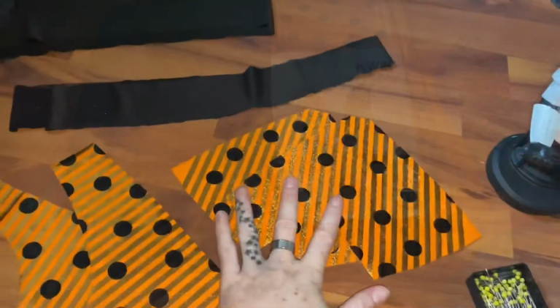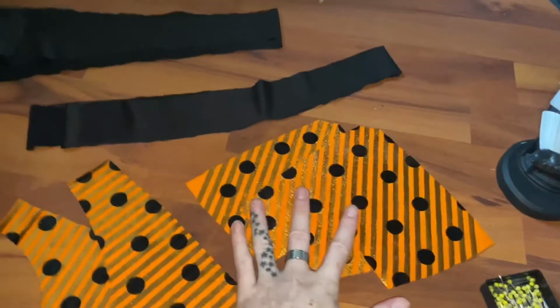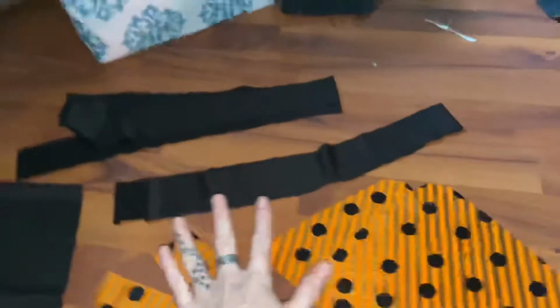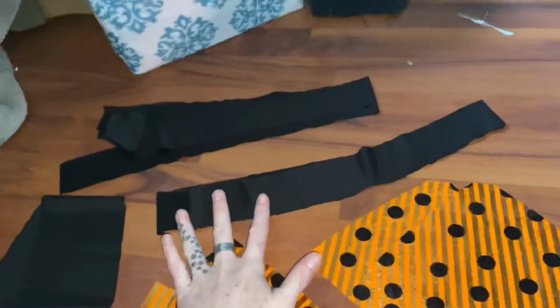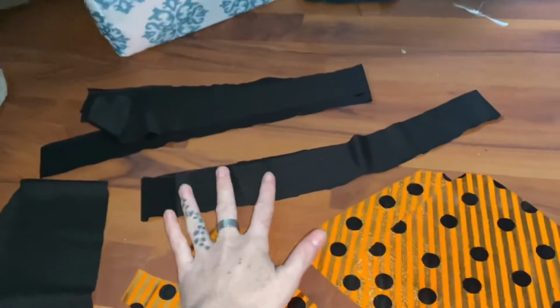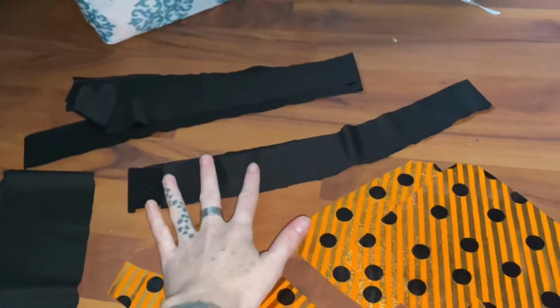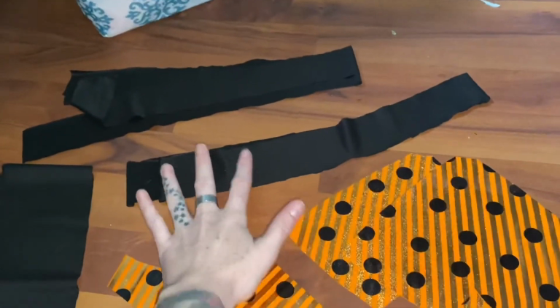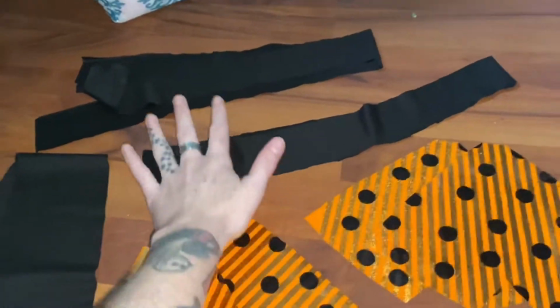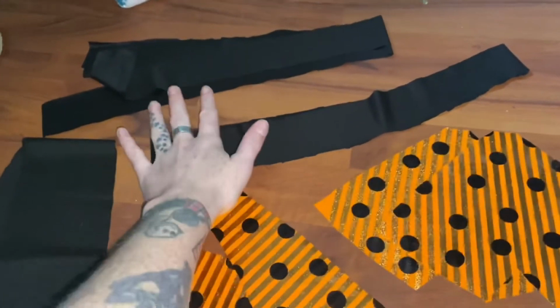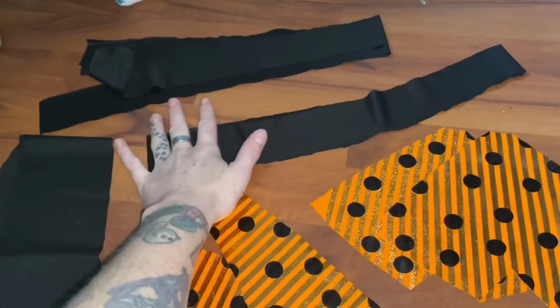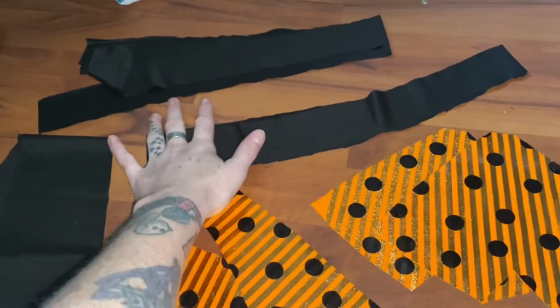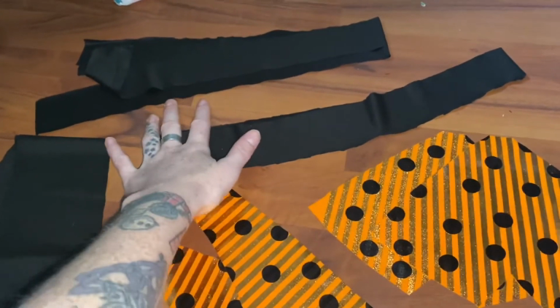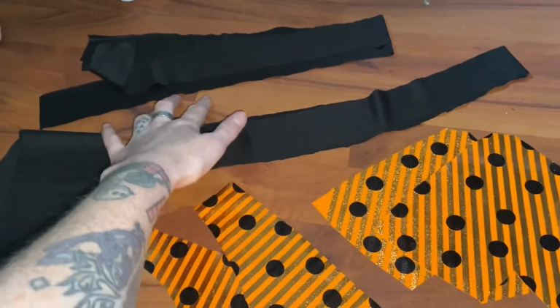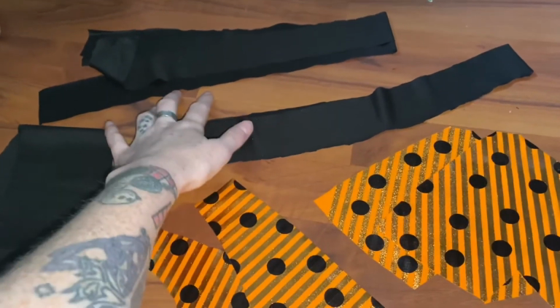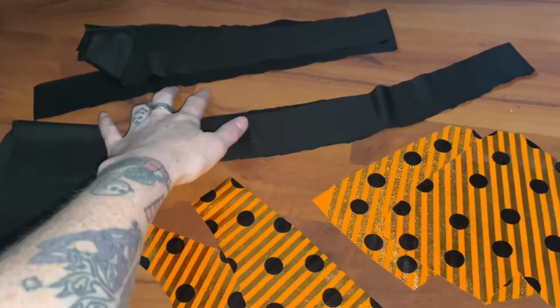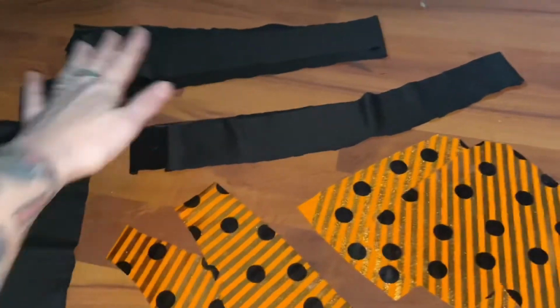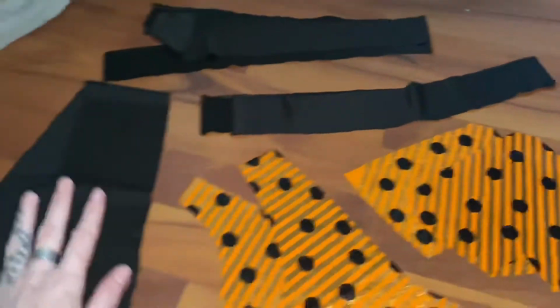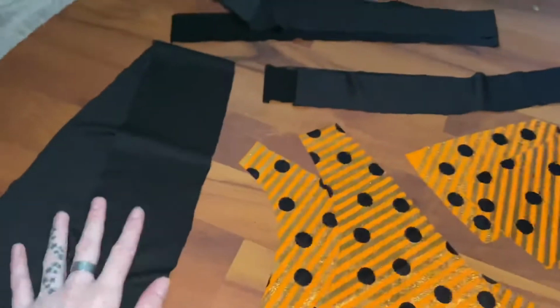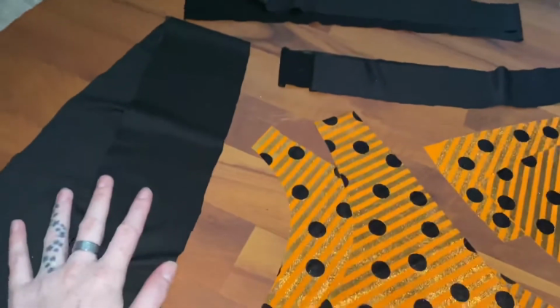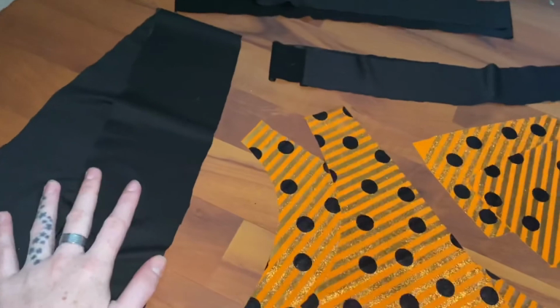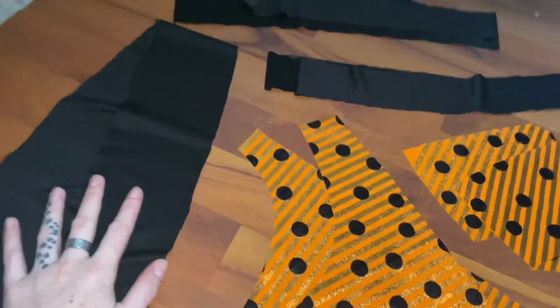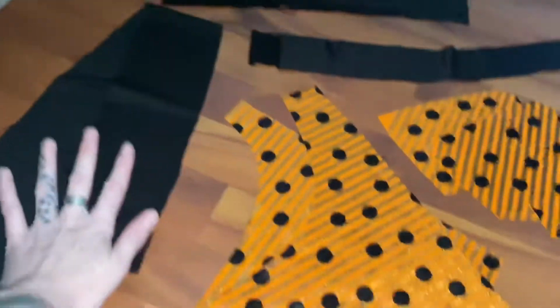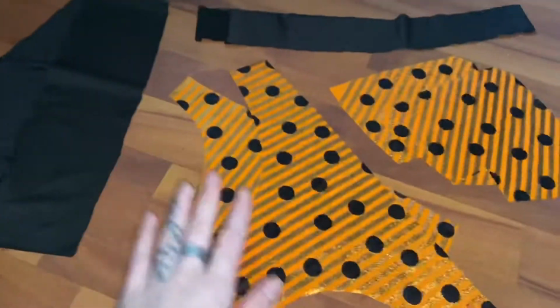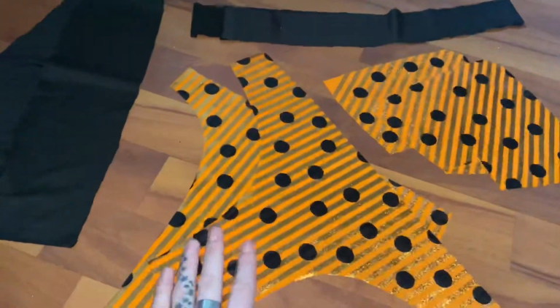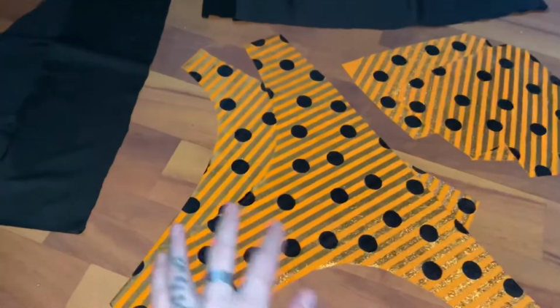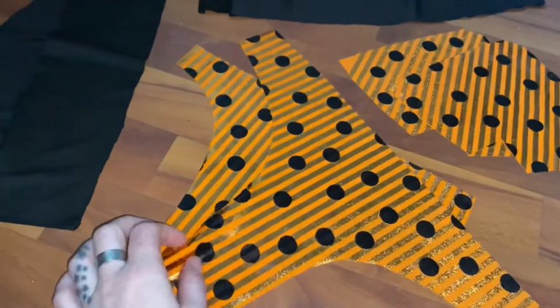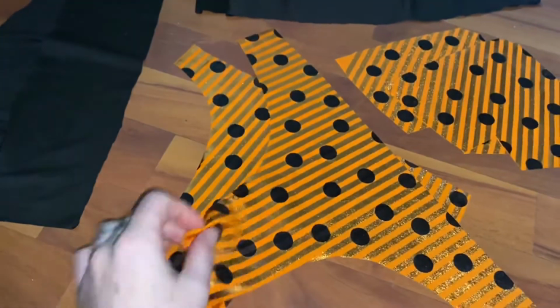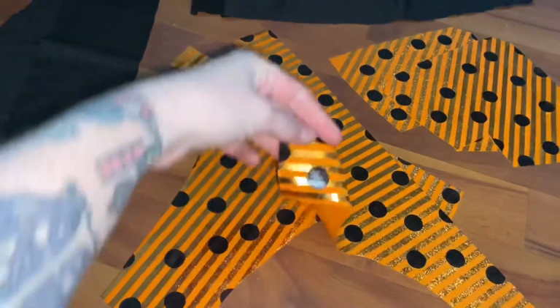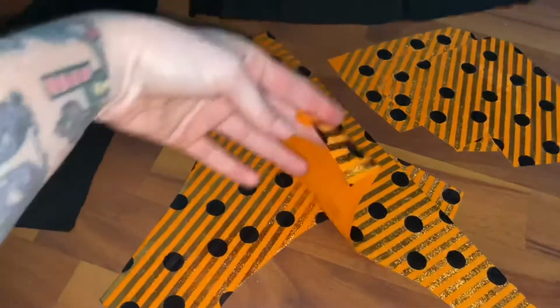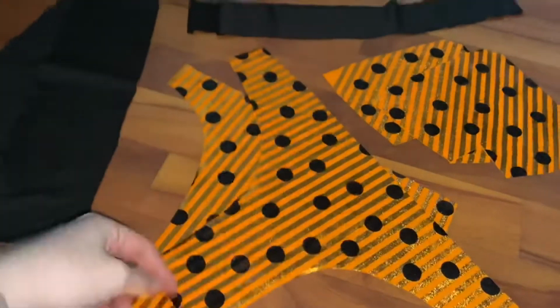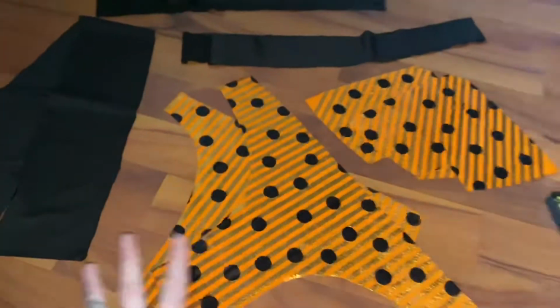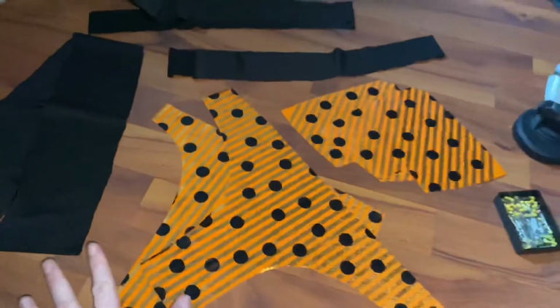The bra cups, our band, our two neck straps, the waistband pieces along with the front and back of the bikini.